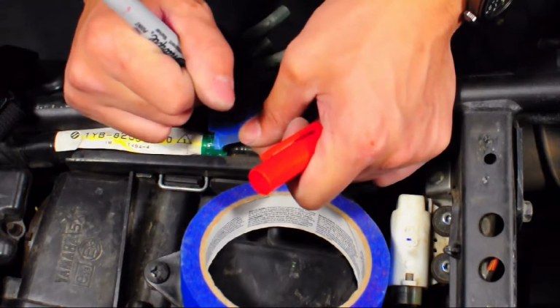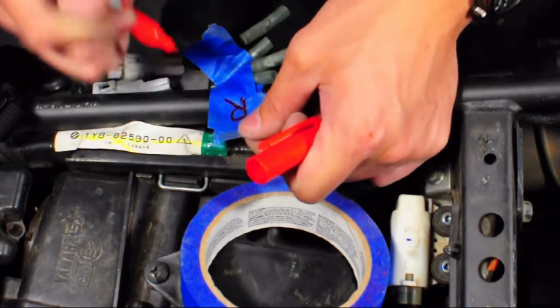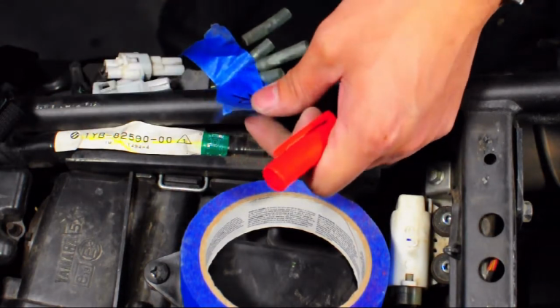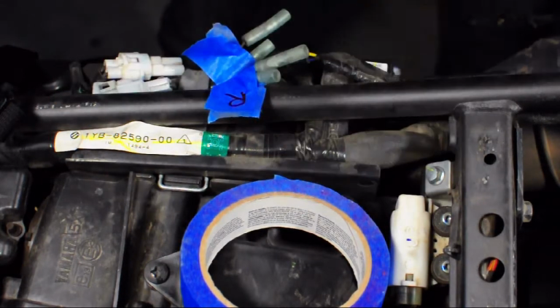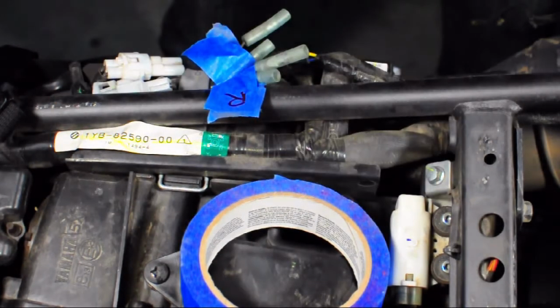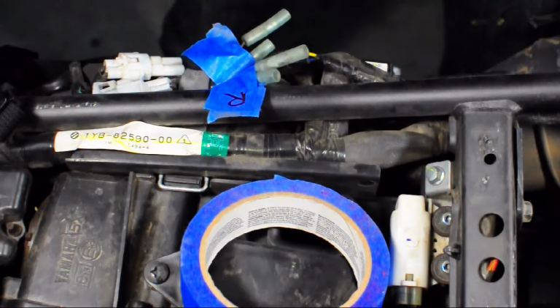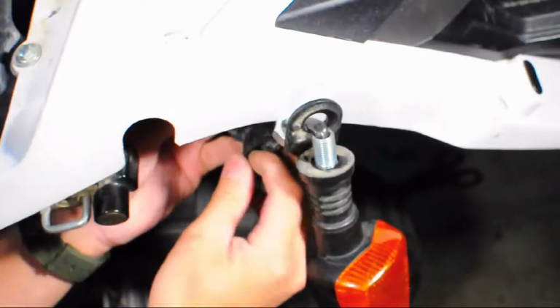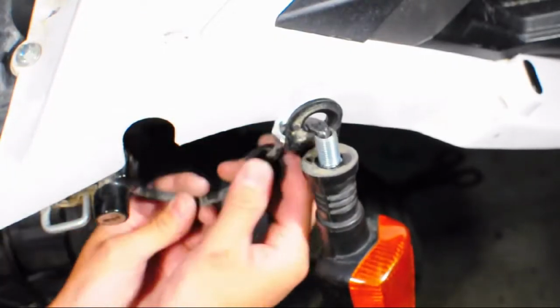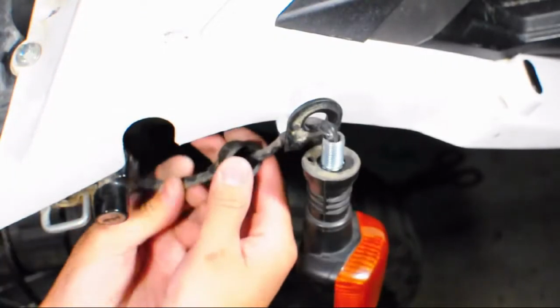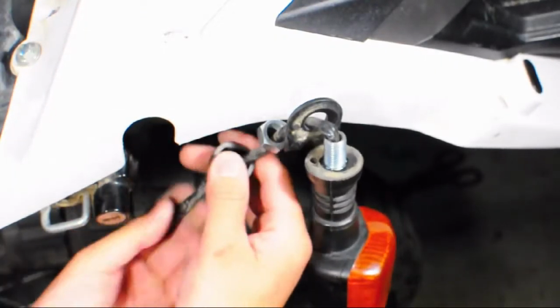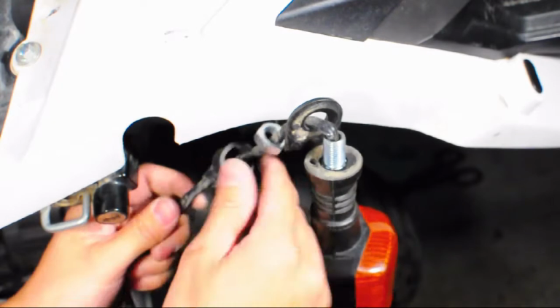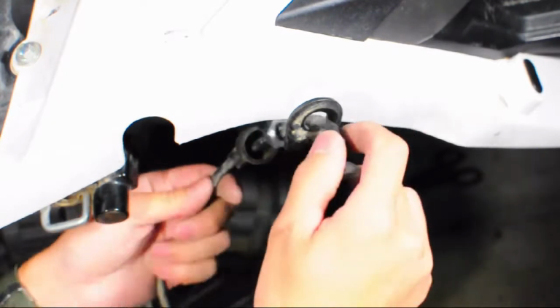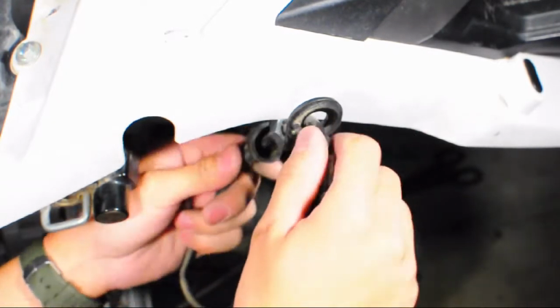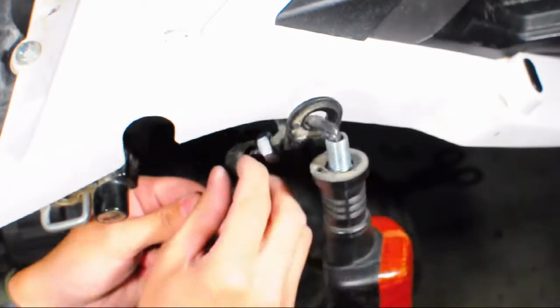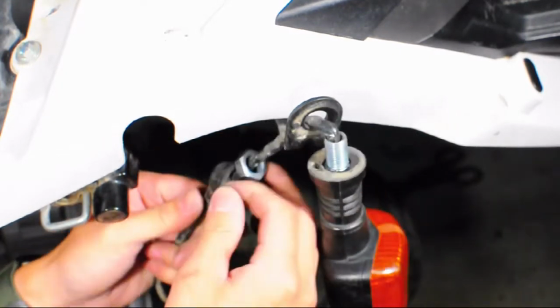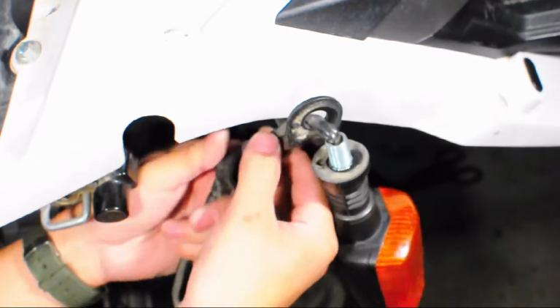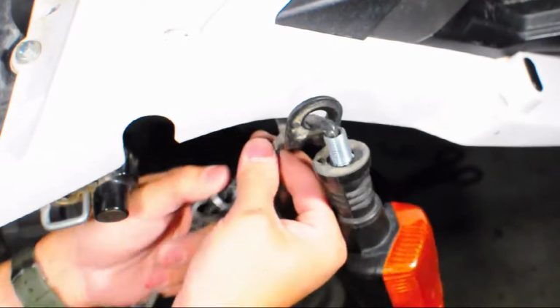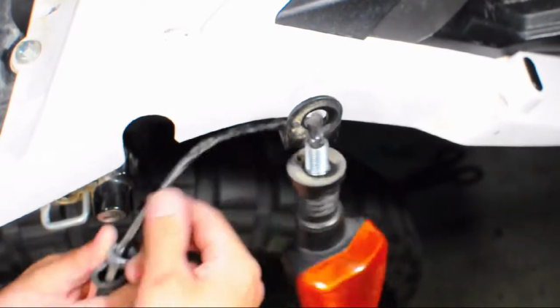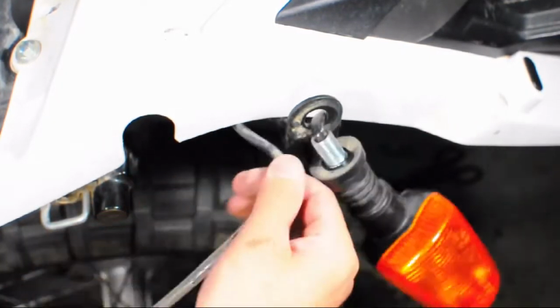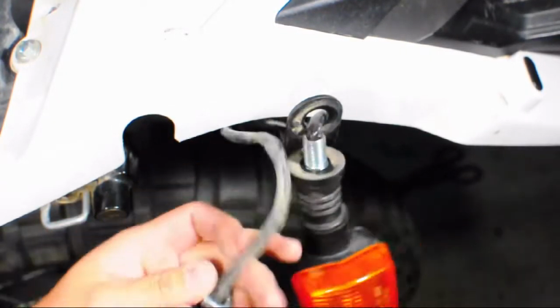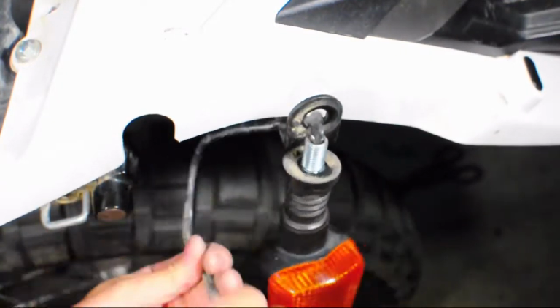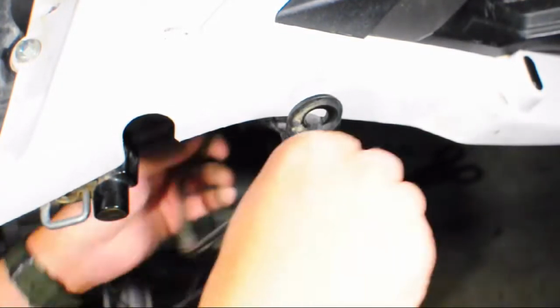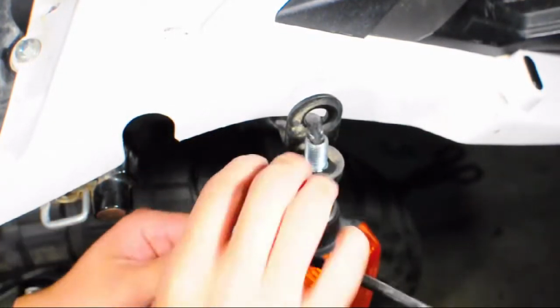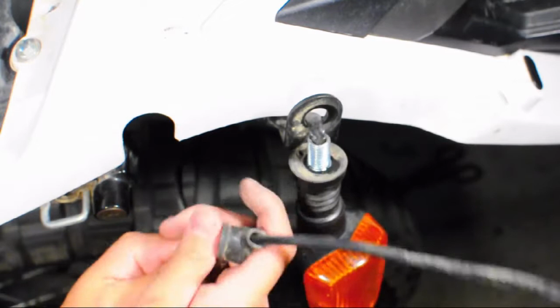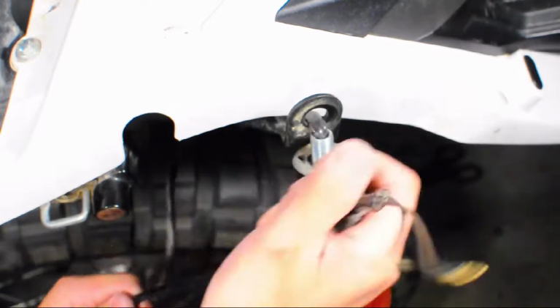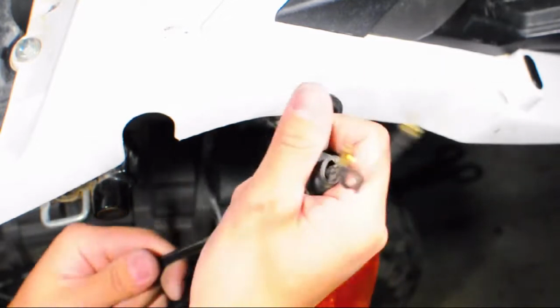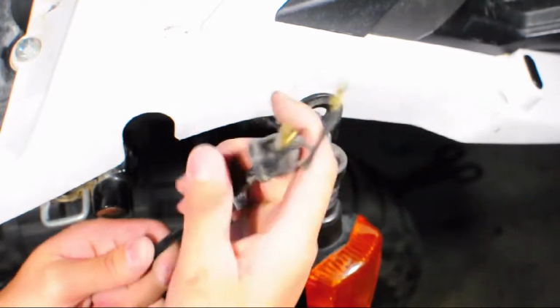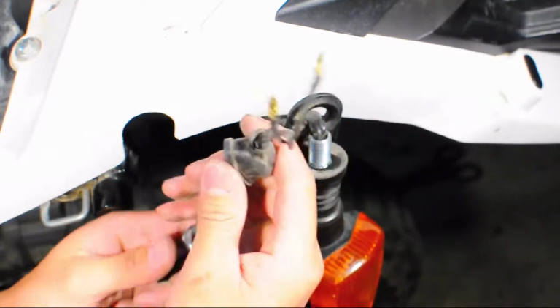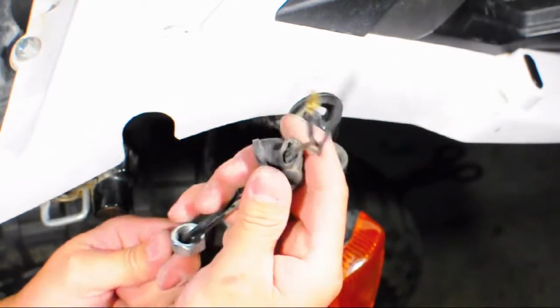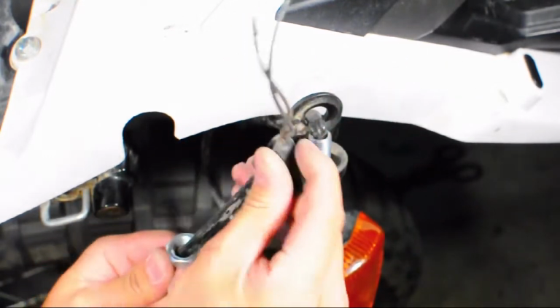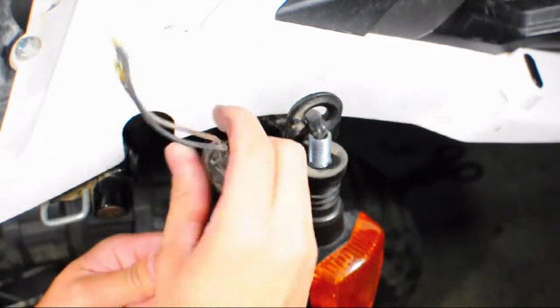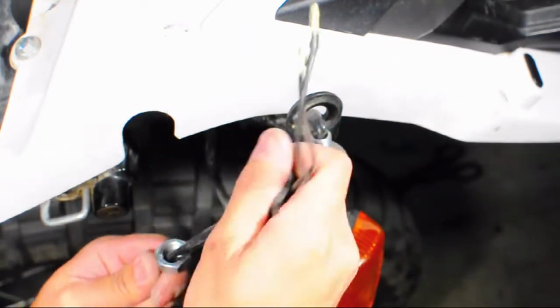Removing the turn signals from the bike is pretty easy. You just have to slip the dust boot and the retaining nut off of the wire so you can pull the turn signal and cable out of the bracket.